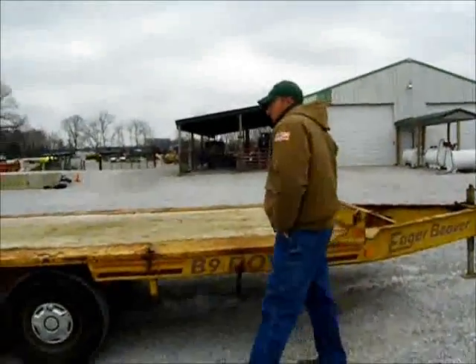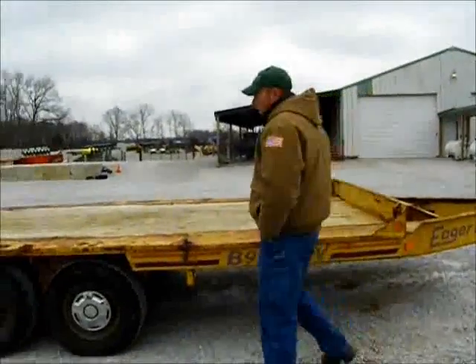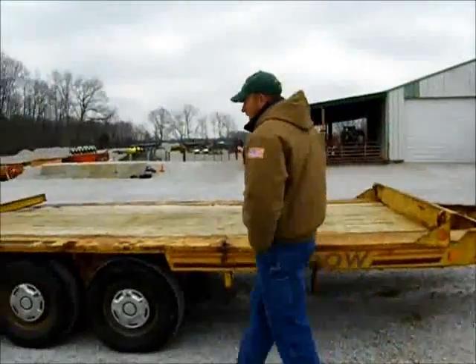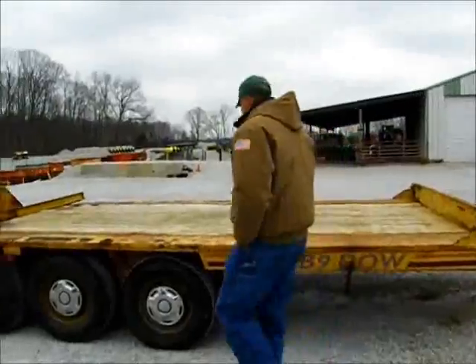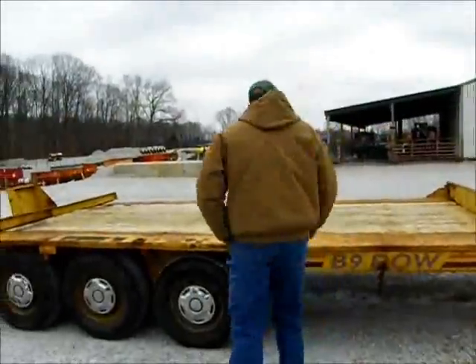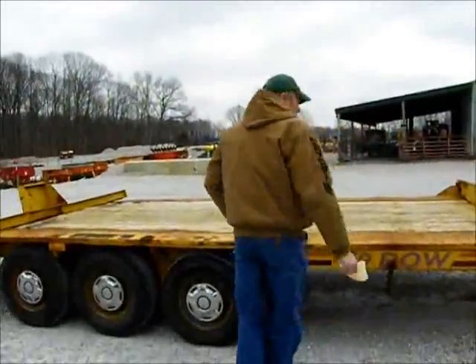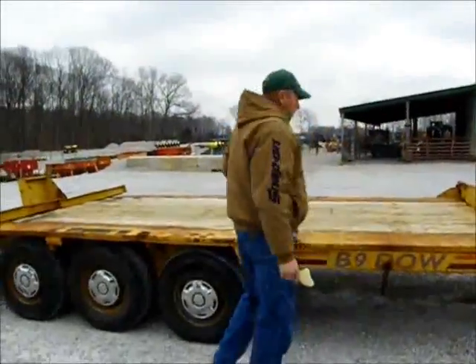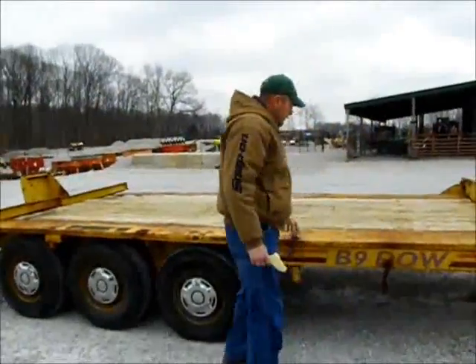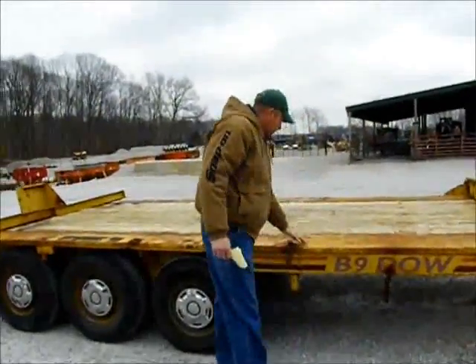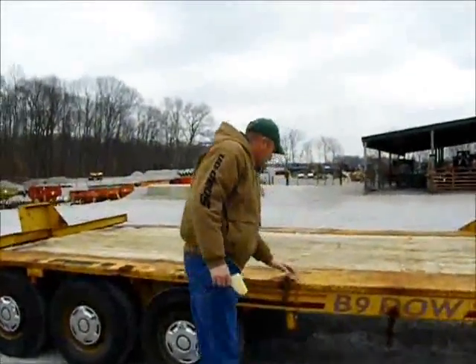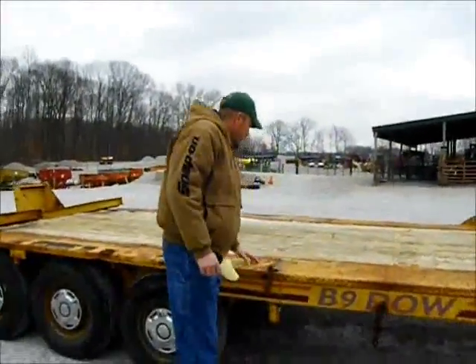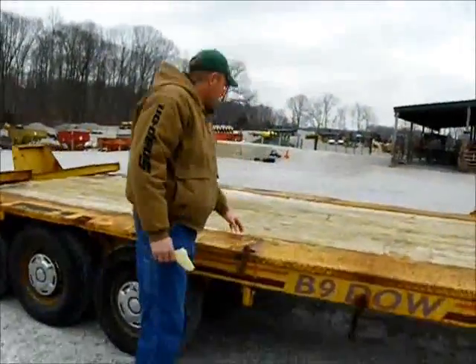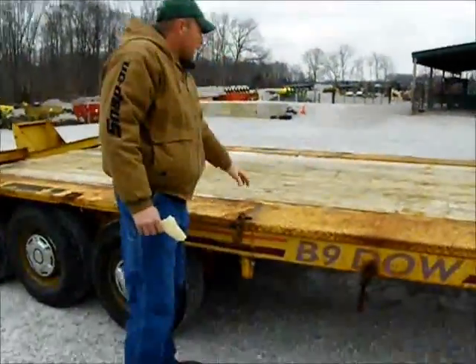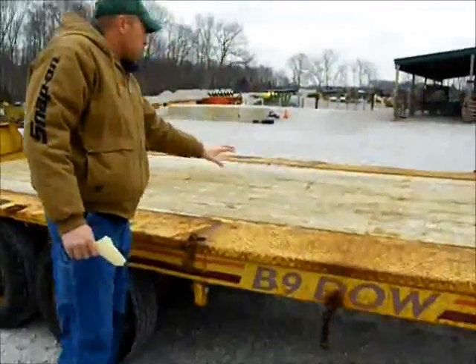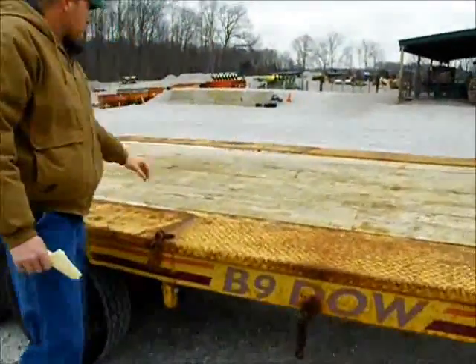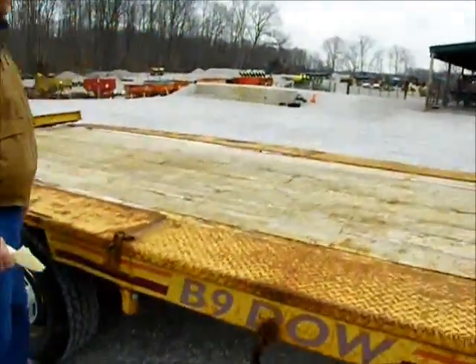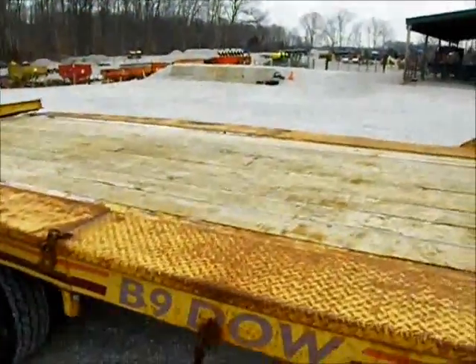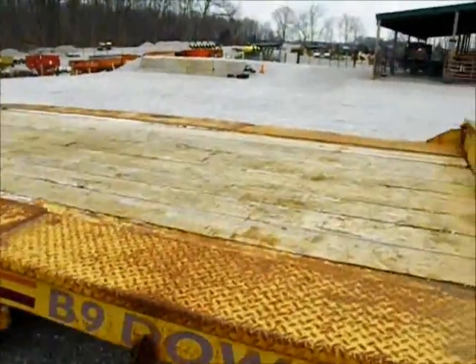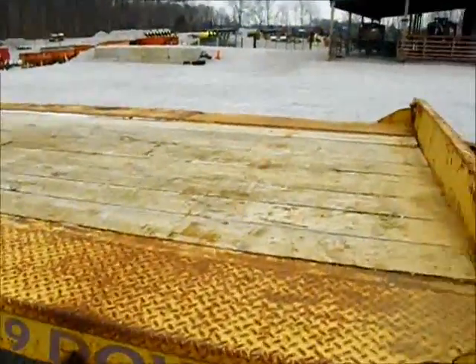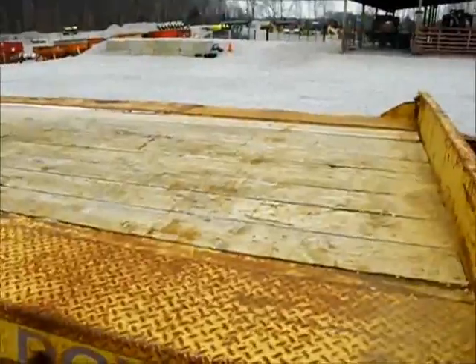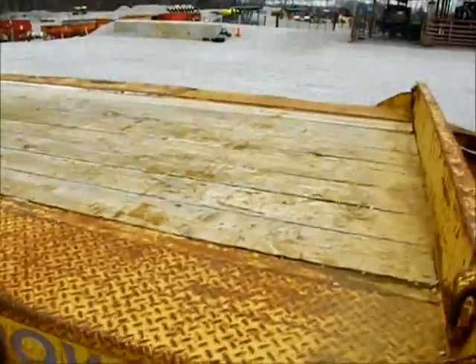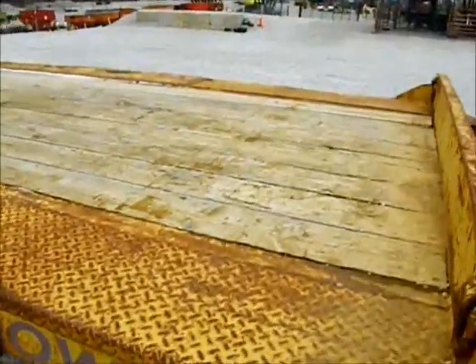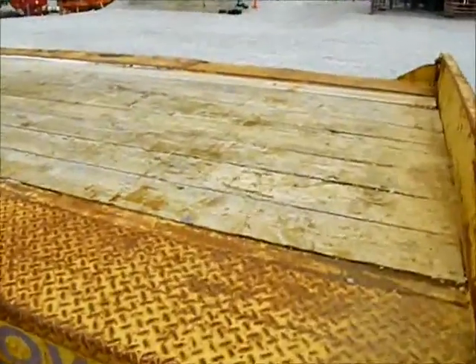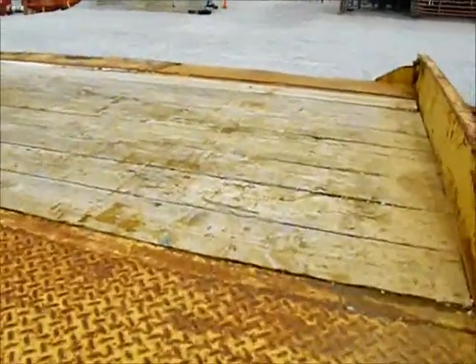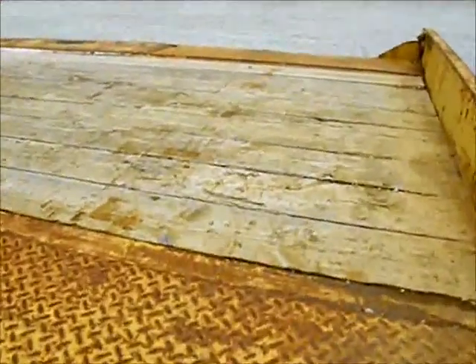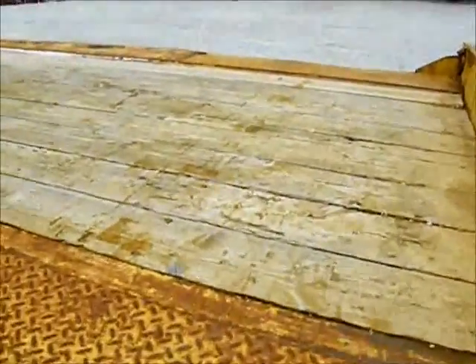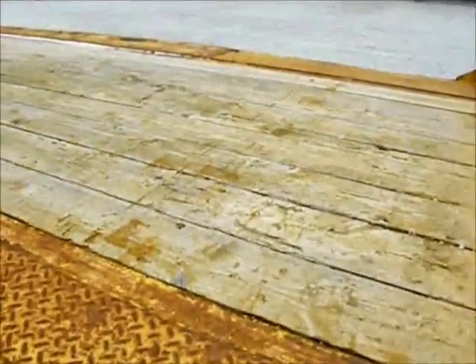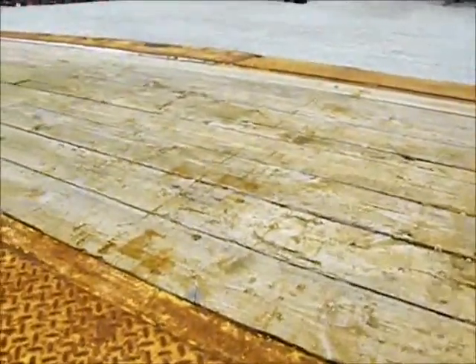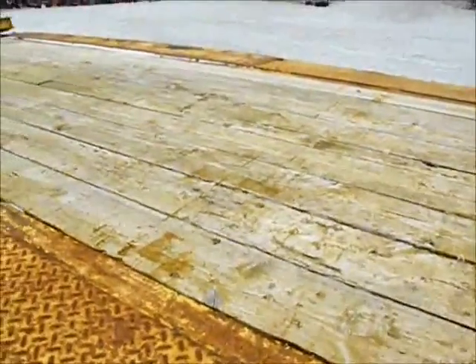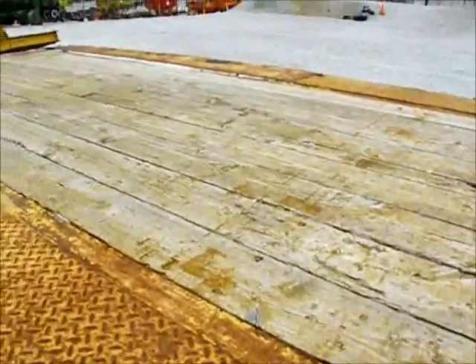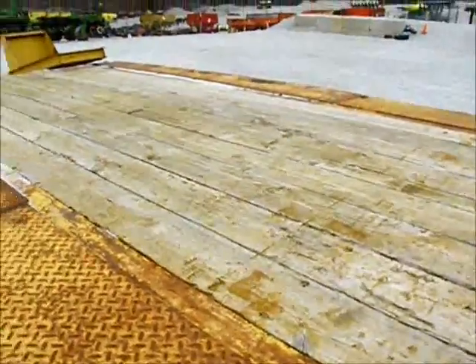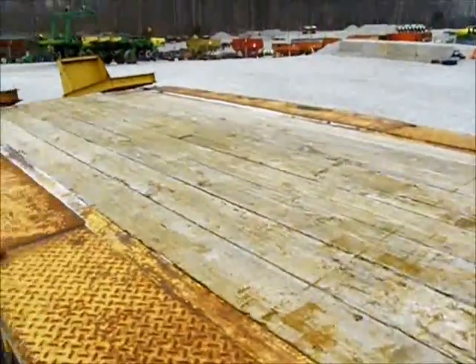If you look at it, it's not all rusted up. It's very good and straight on the metal. The boards are real decent. This is a very hard-to-find trailer for those of you who have a small dozer or something.